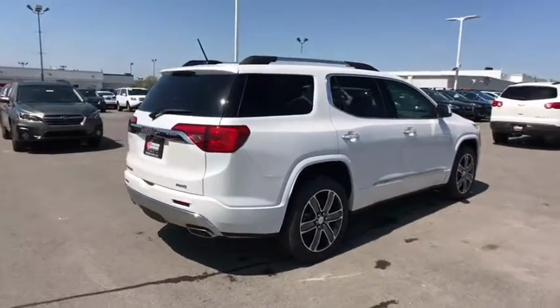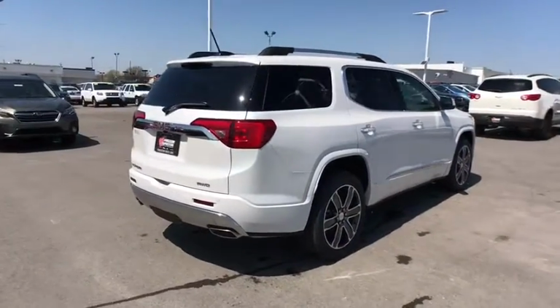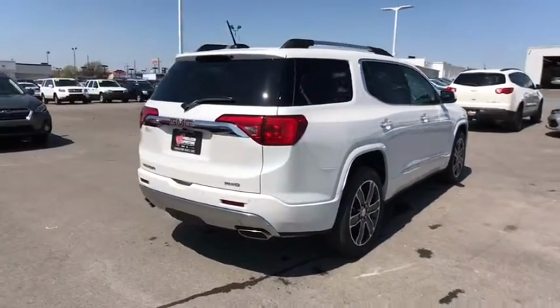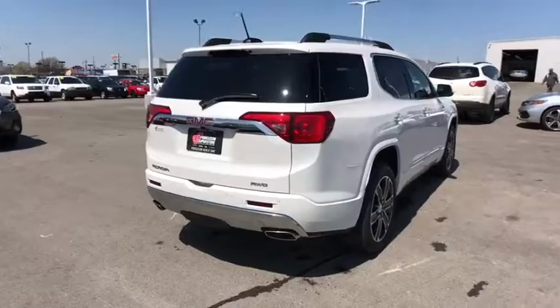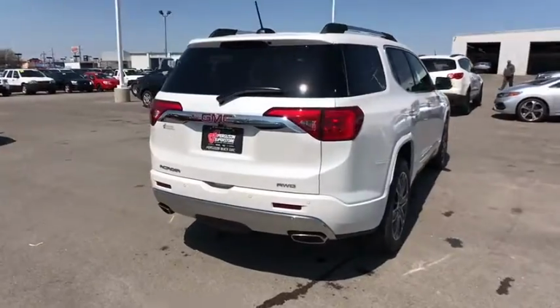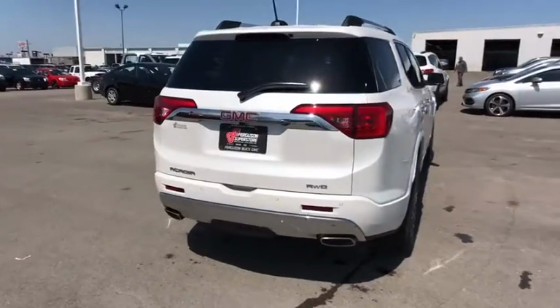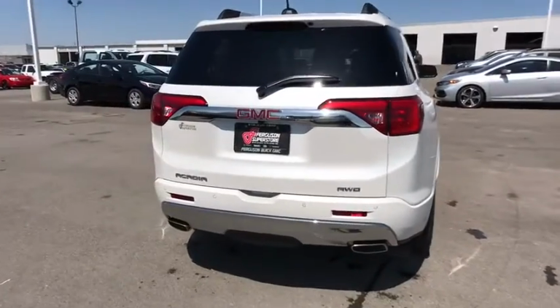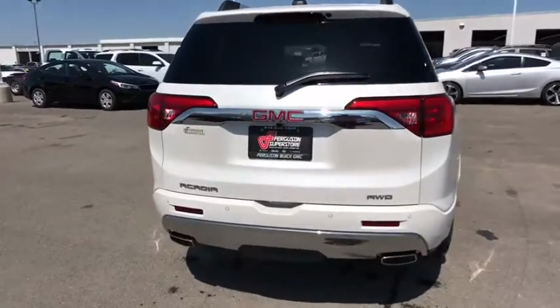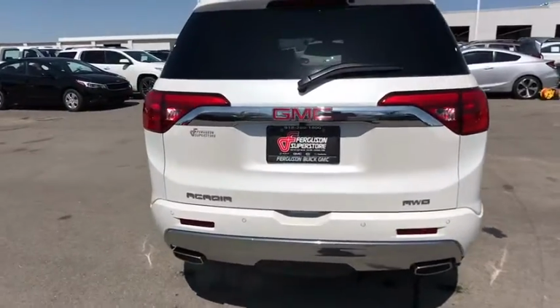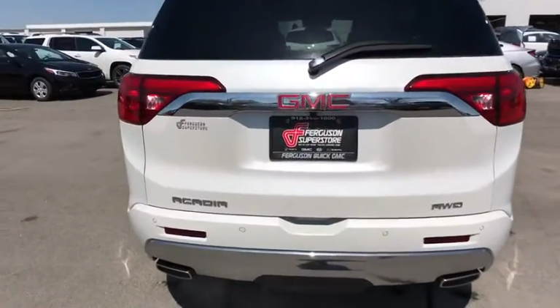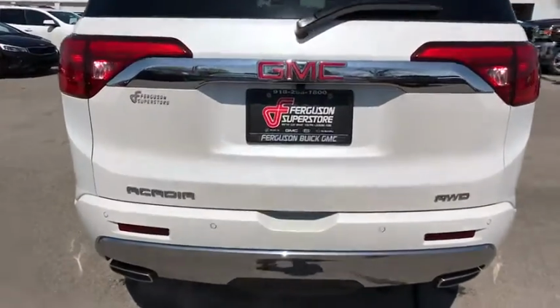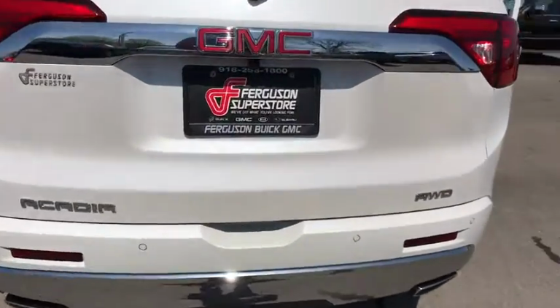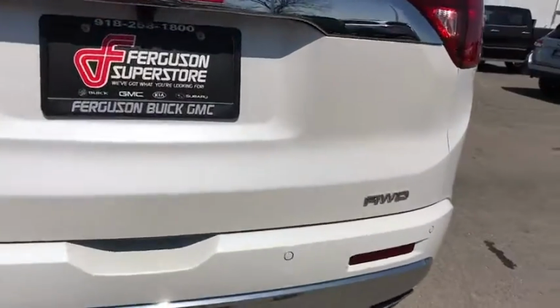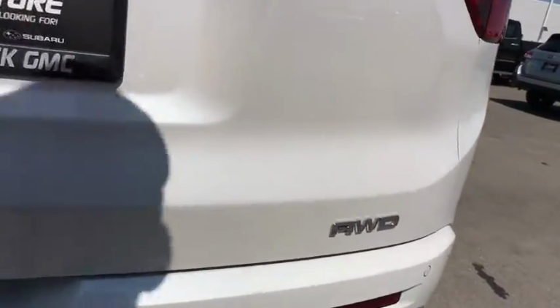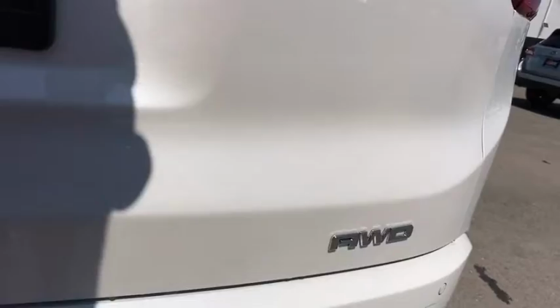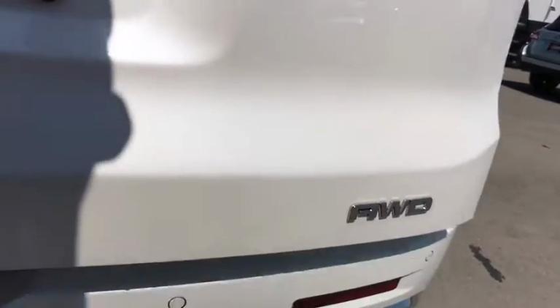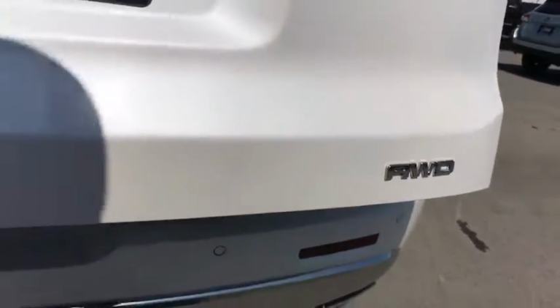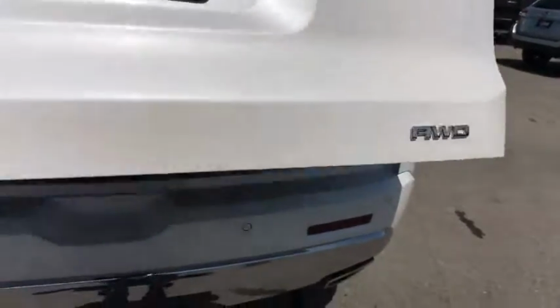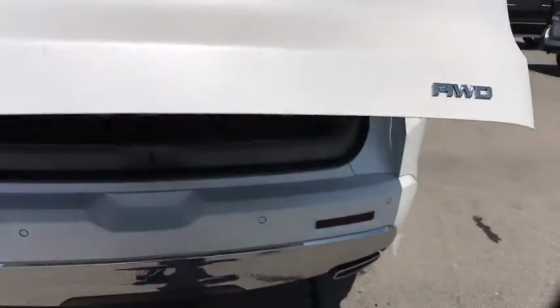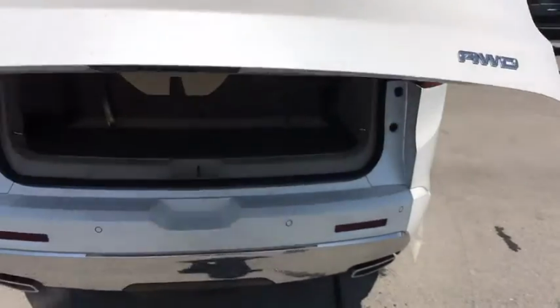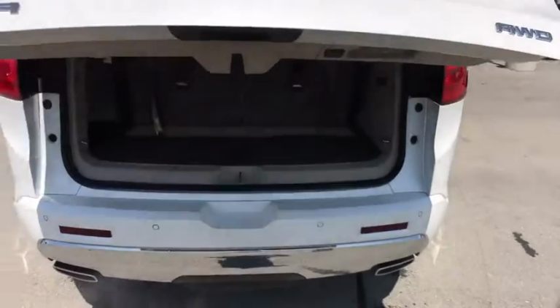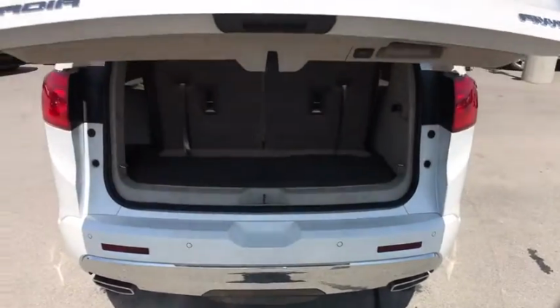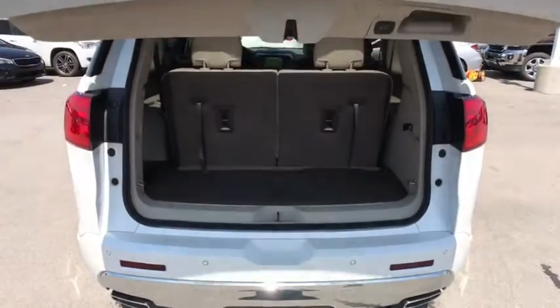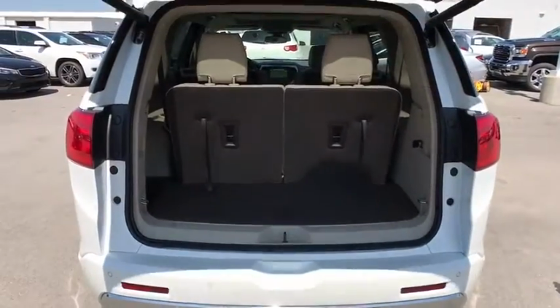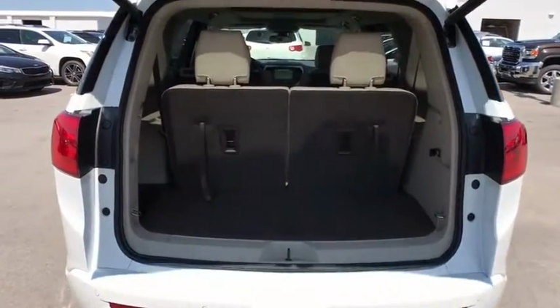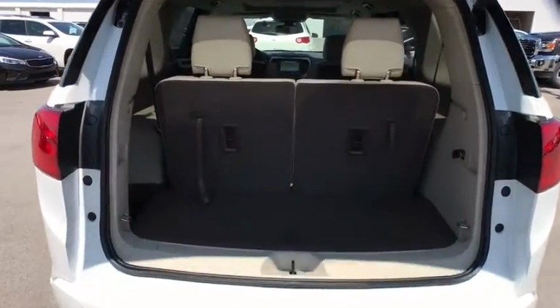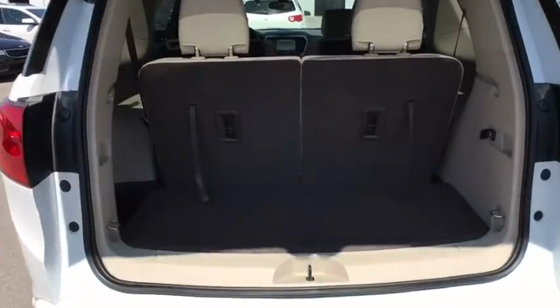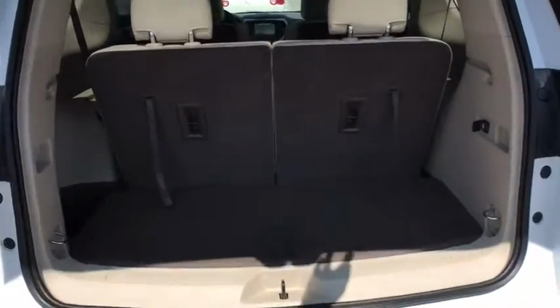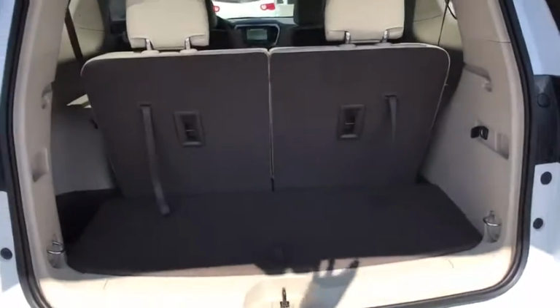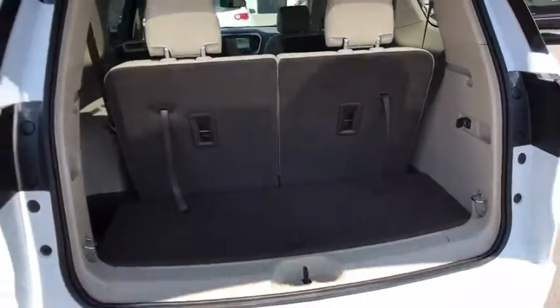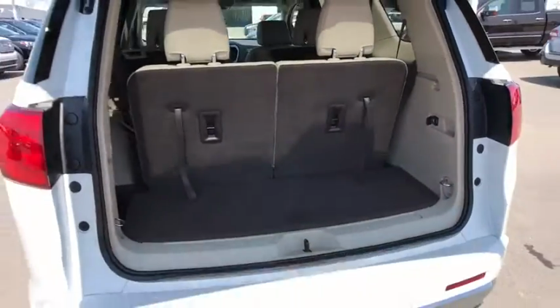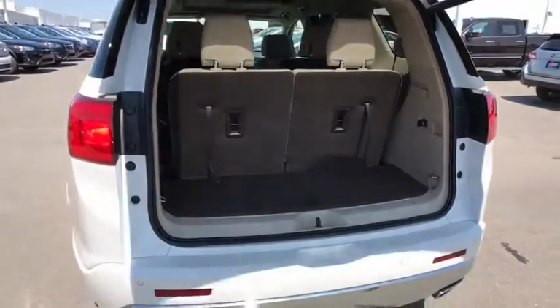Here are some of this vehicle's great options: power liftgate, remote engine start, anti-lock braking system, steering wheel audio controls, keyless entry, power passenger seat, backup camera, all-wheel drive, navigation system, tow hitch.